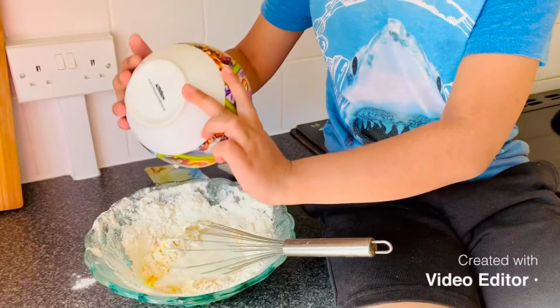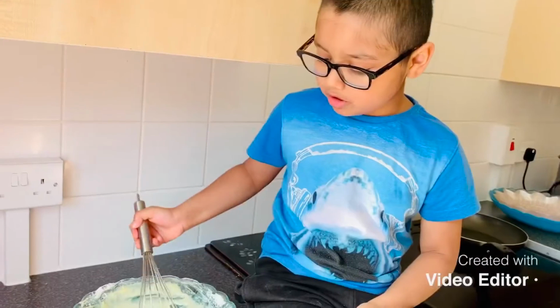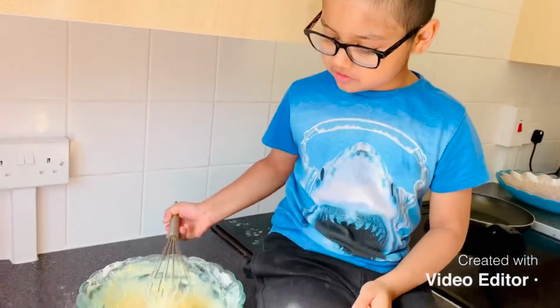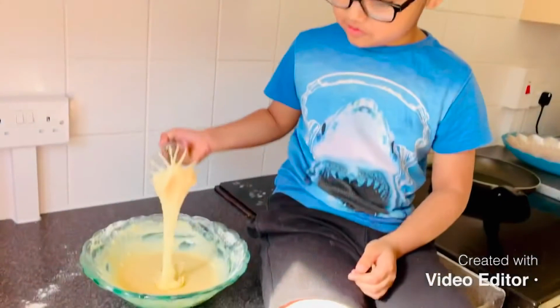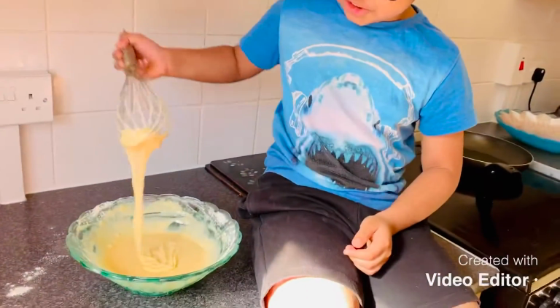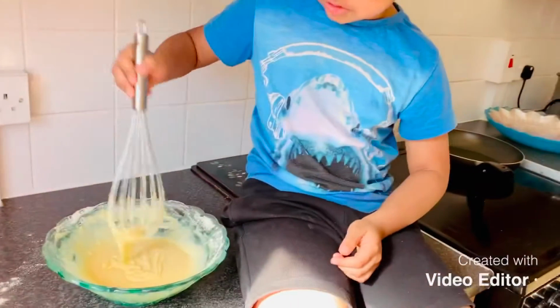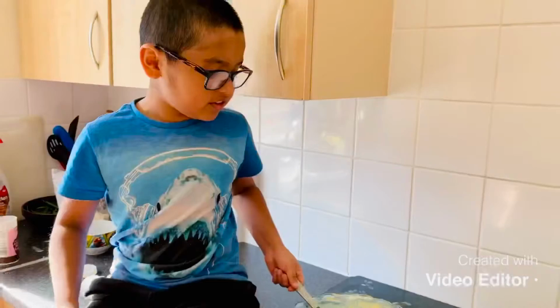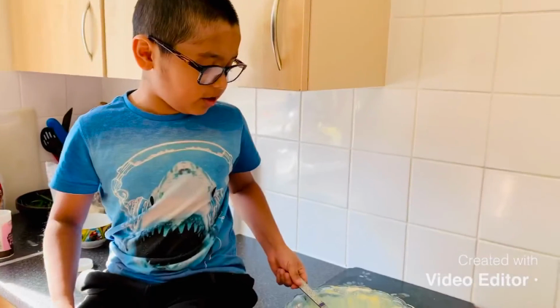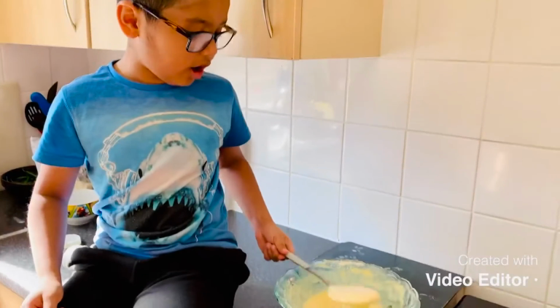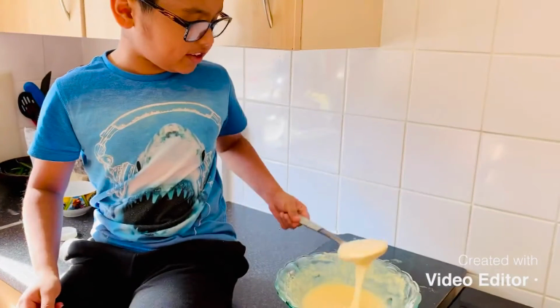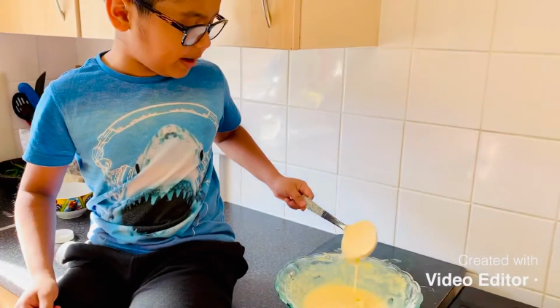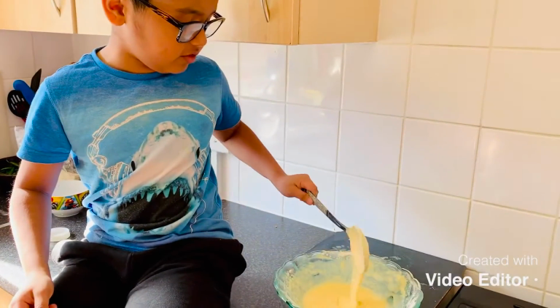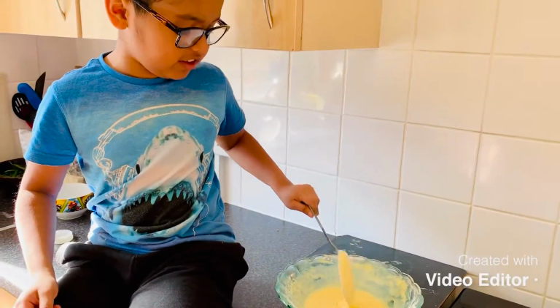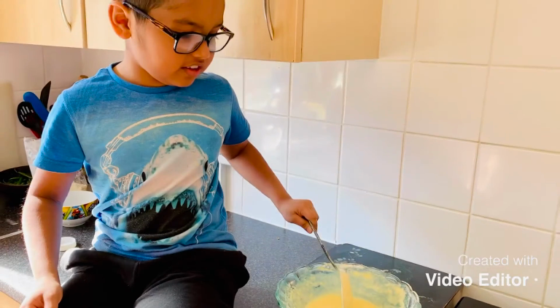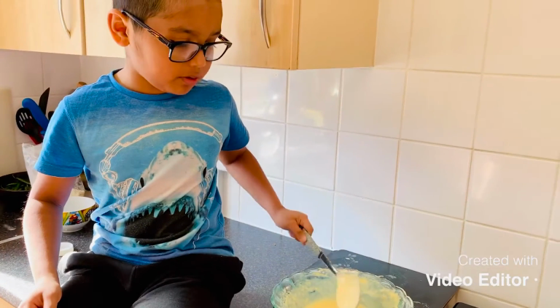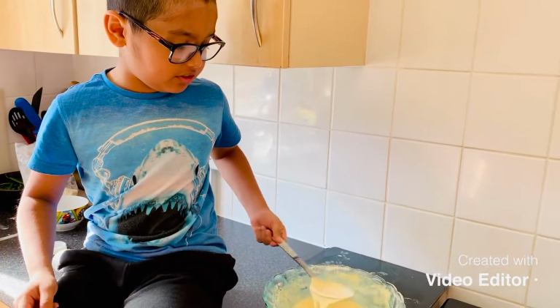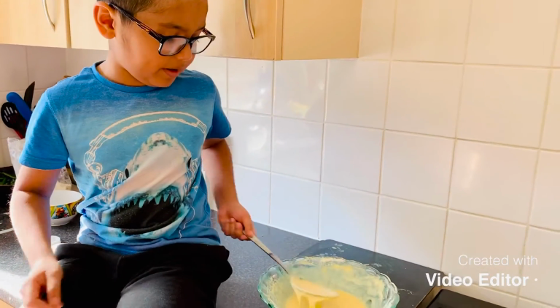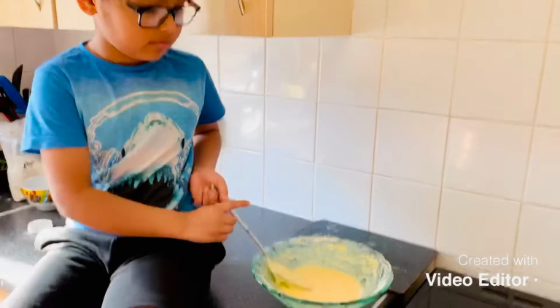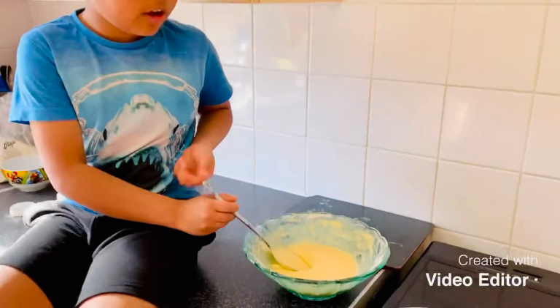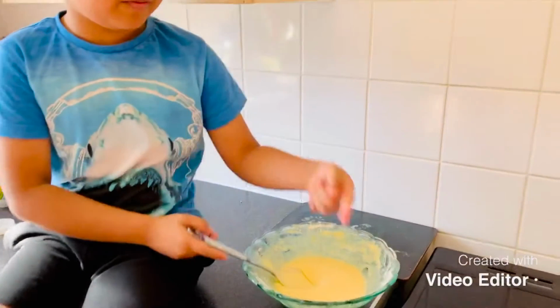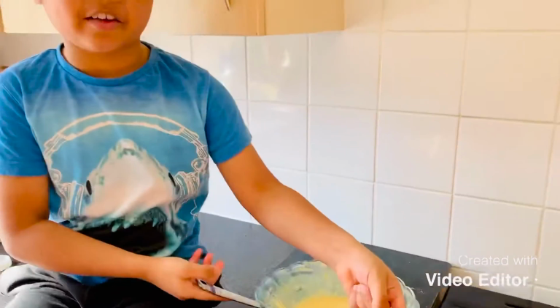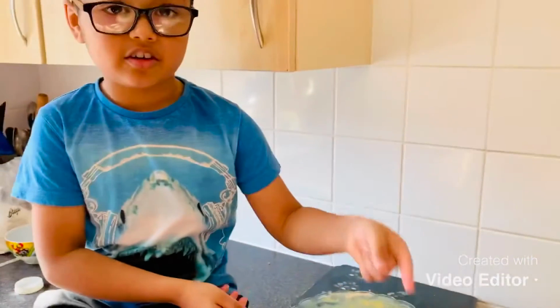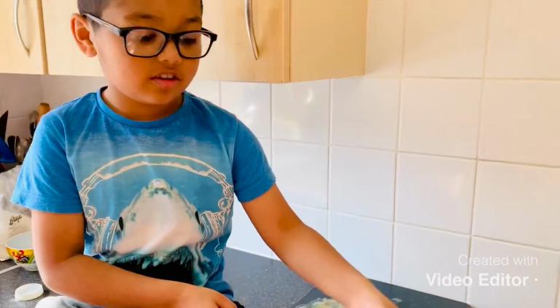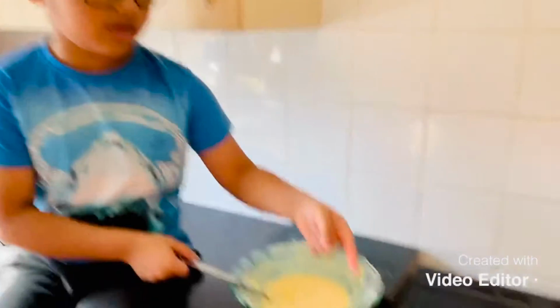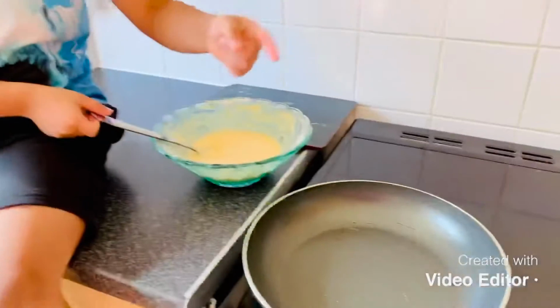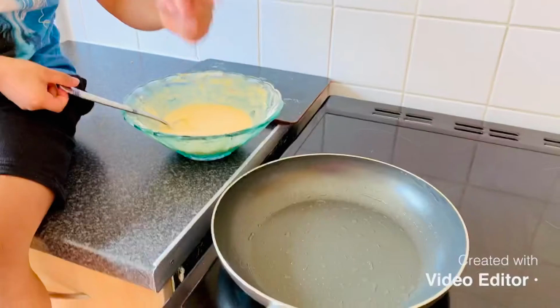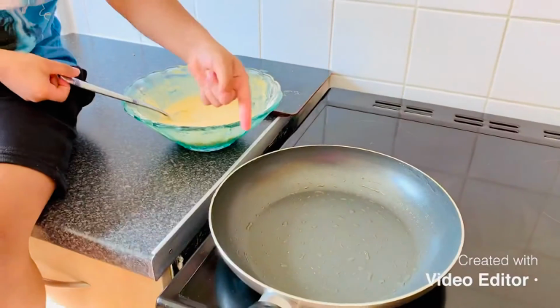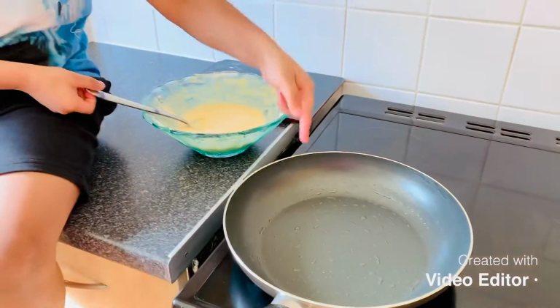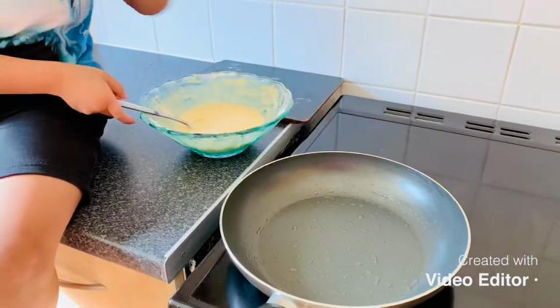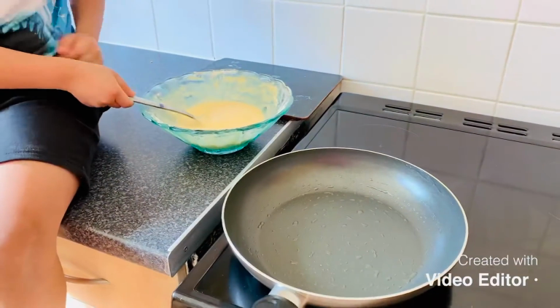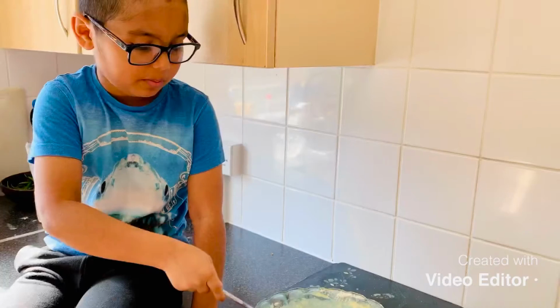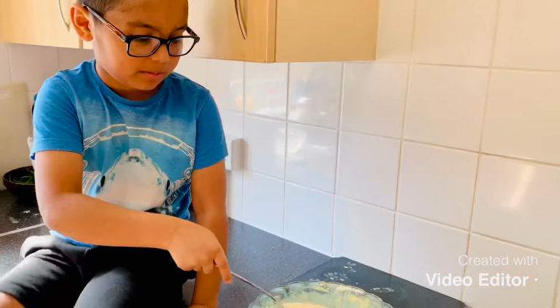Now our mixing is finished. Our pancake batter is ready. Now we pour it into the pan — first place some oil on the pan, then the pancake batter.